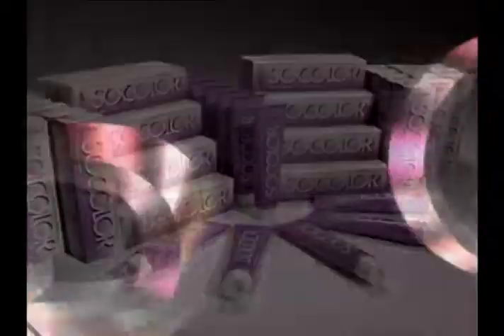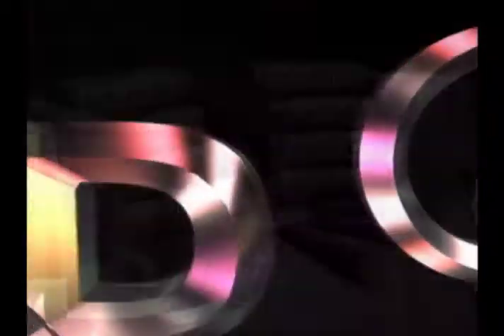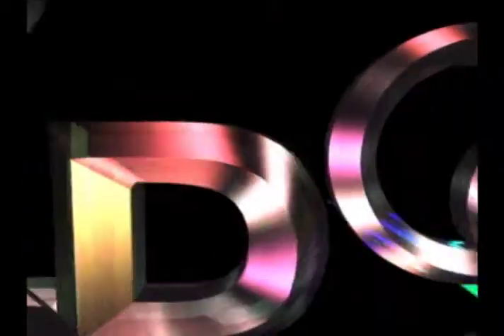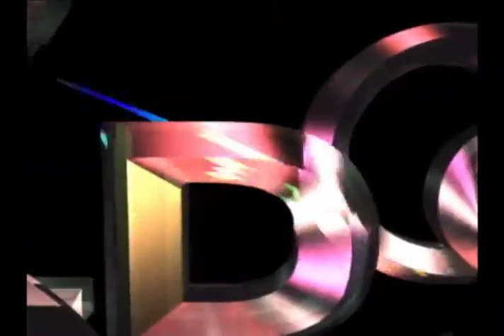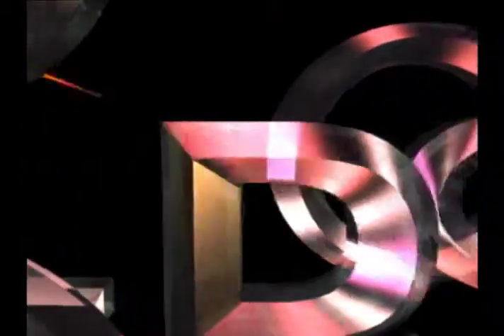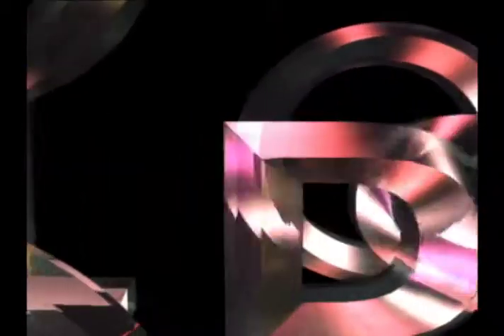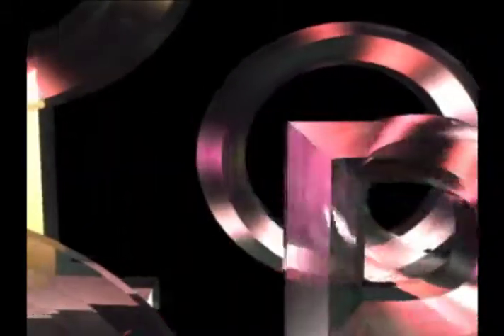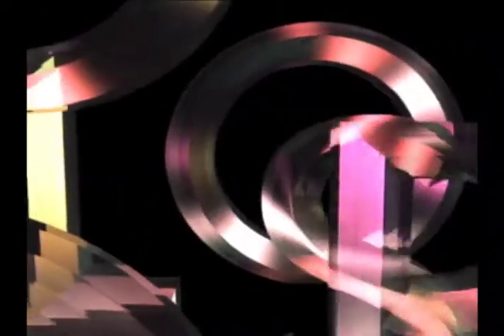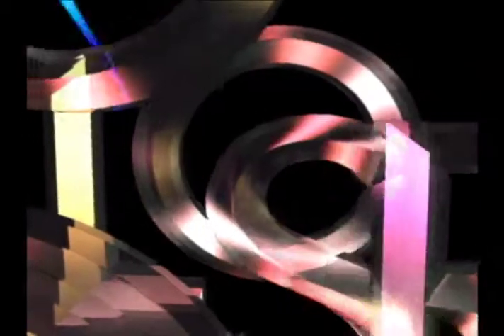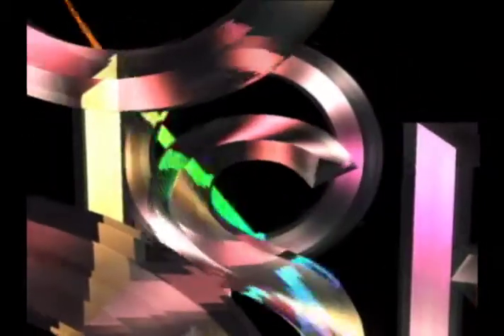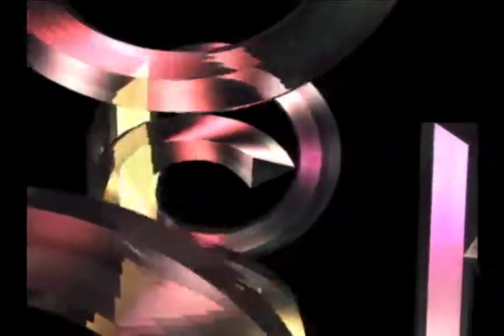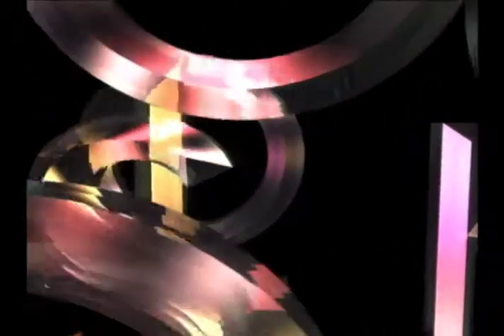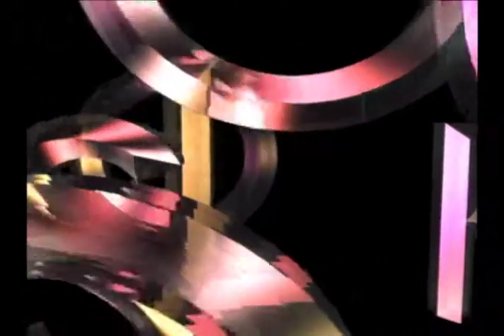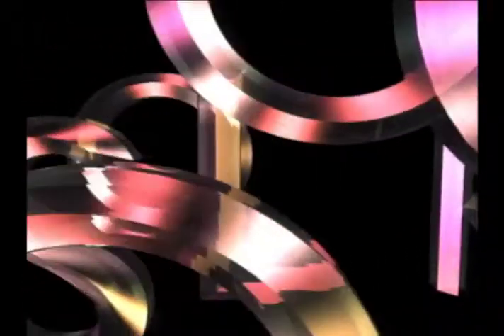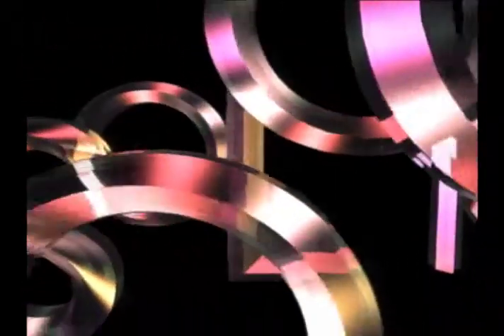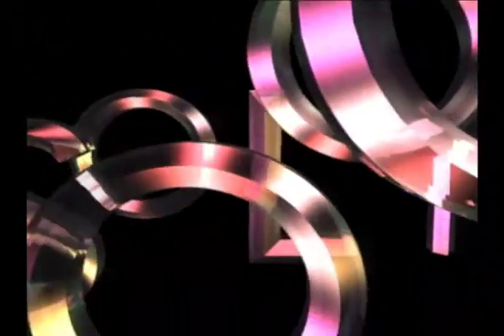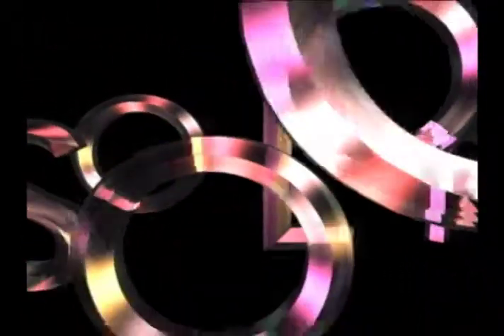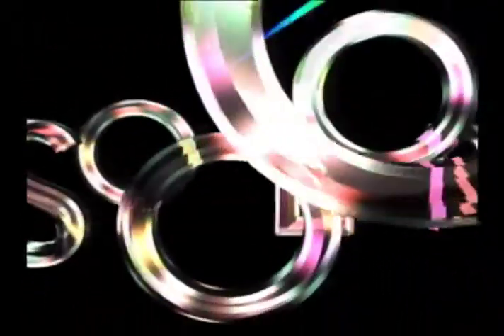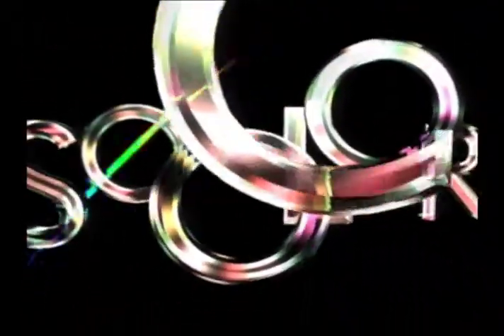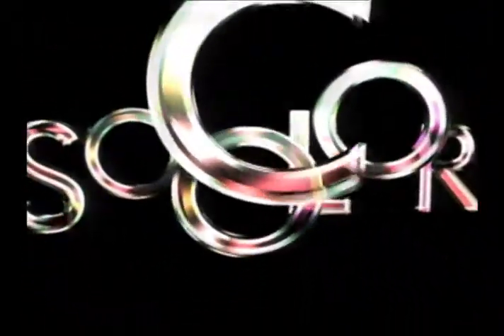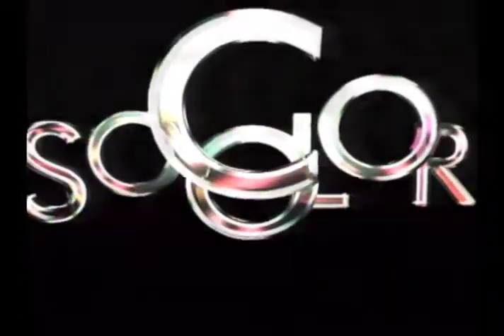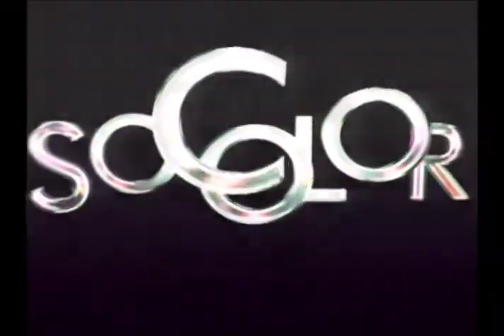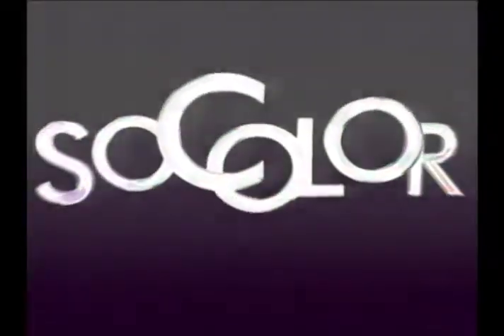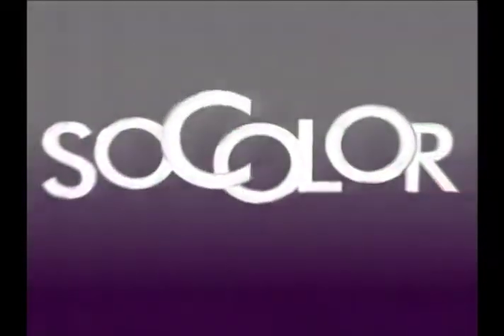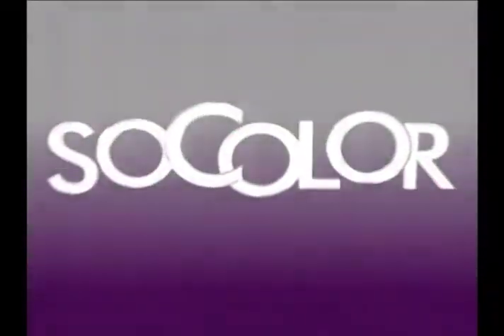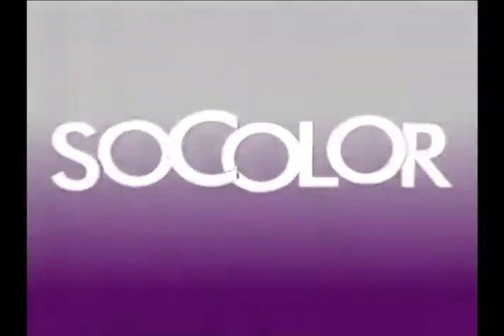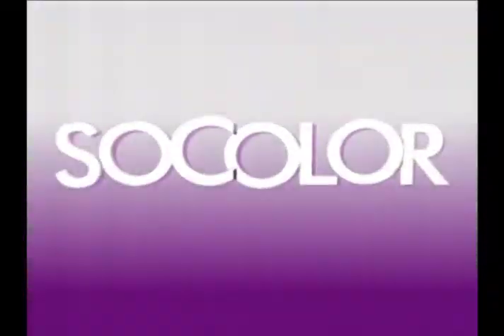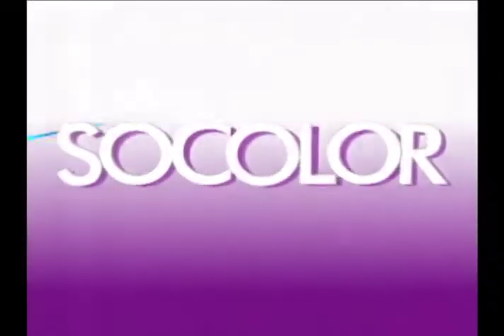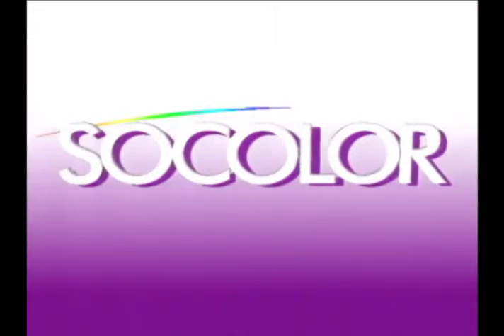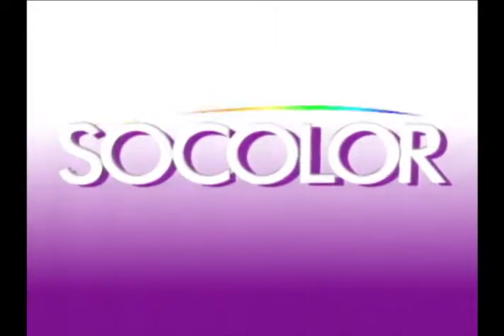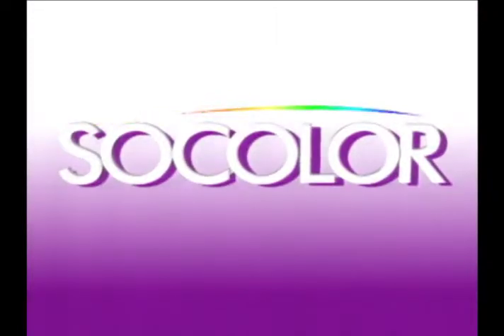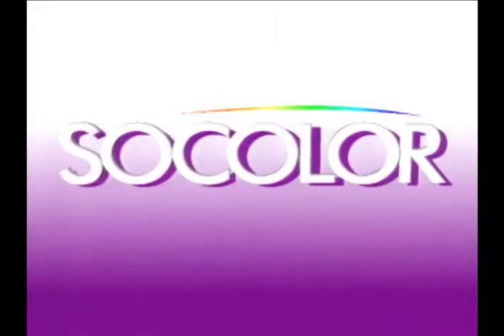Poised to remain a leader in professional color as we enter the 21st century. Welcome to Volume 1: The Basics of SoColor.